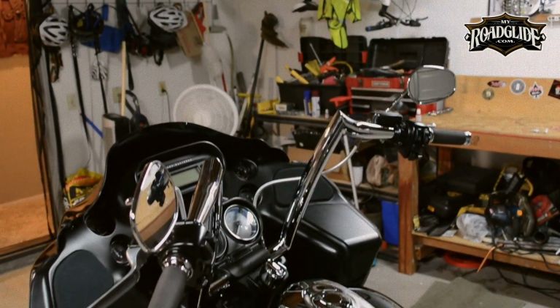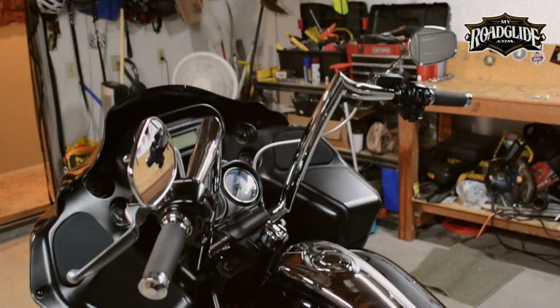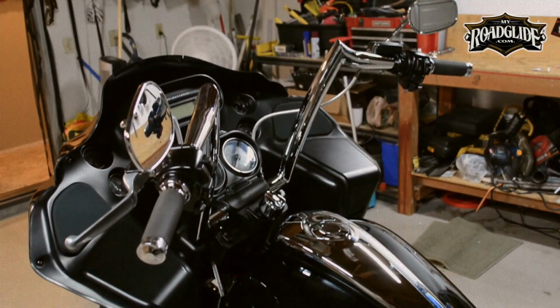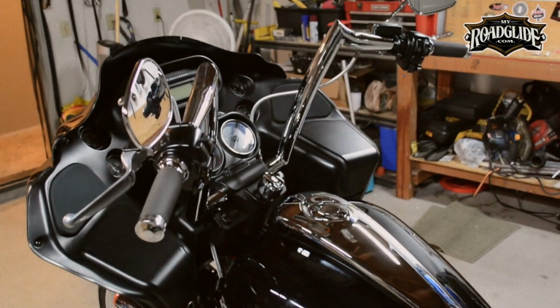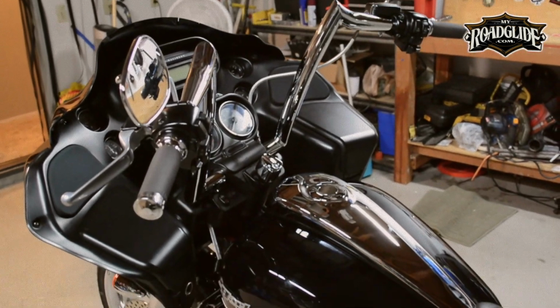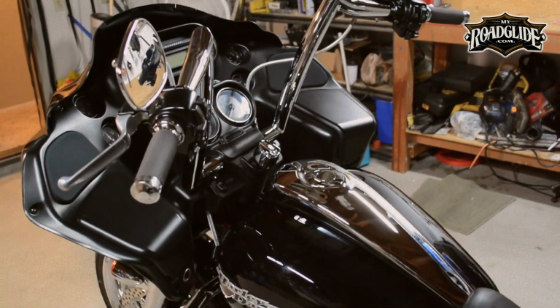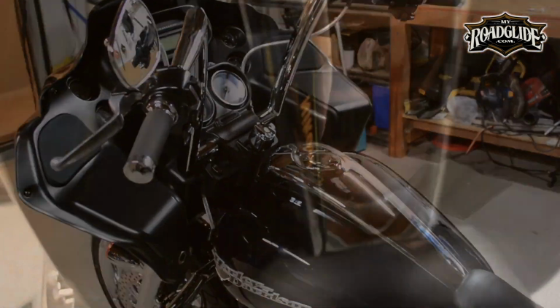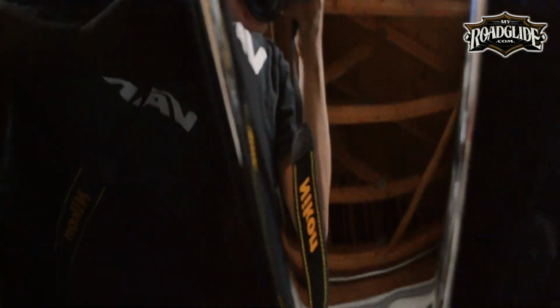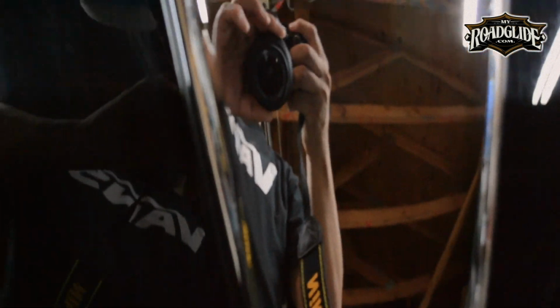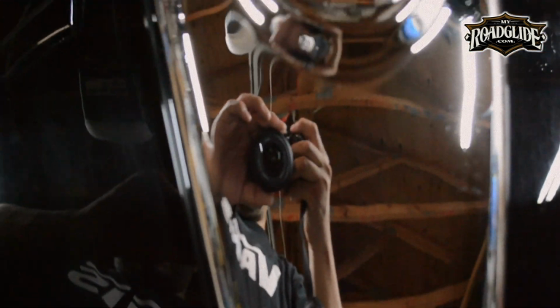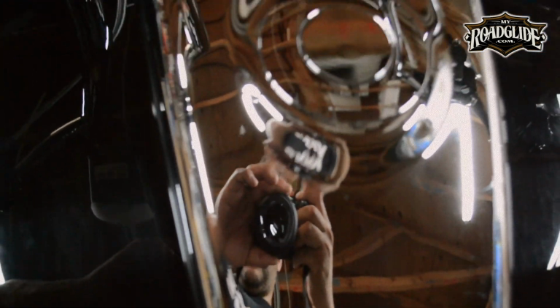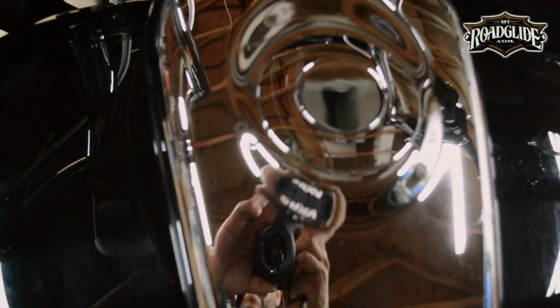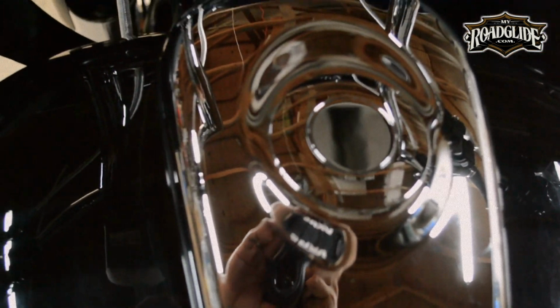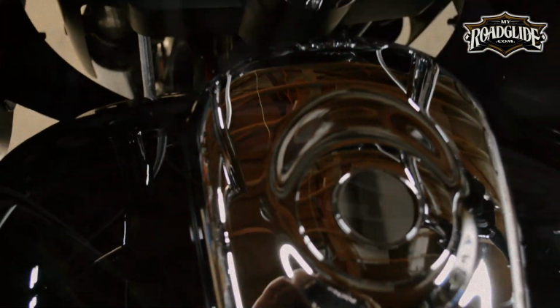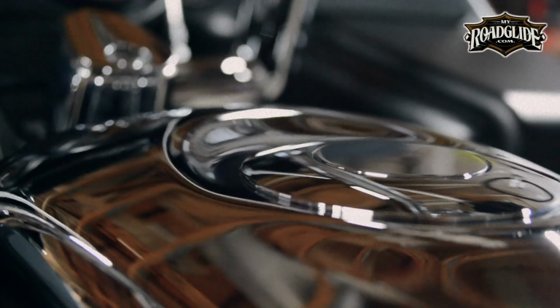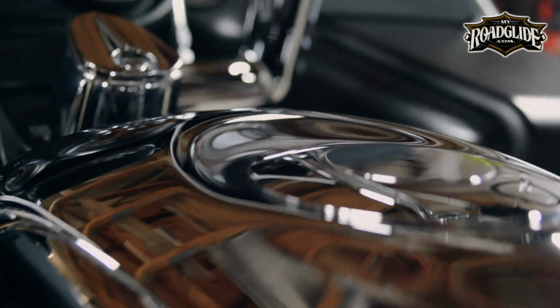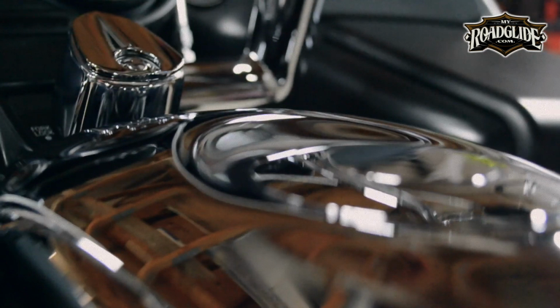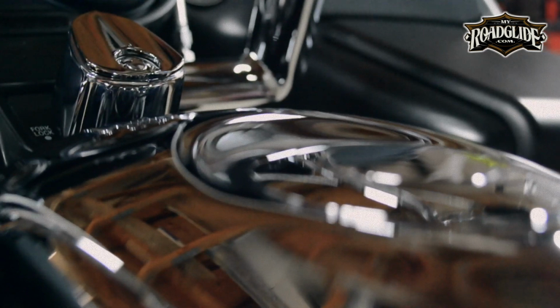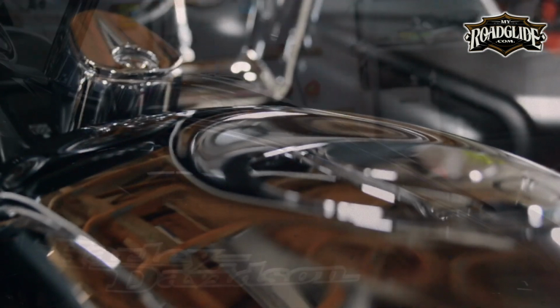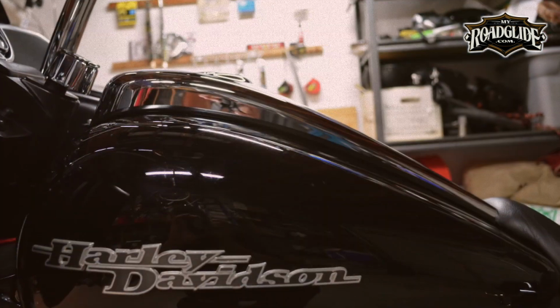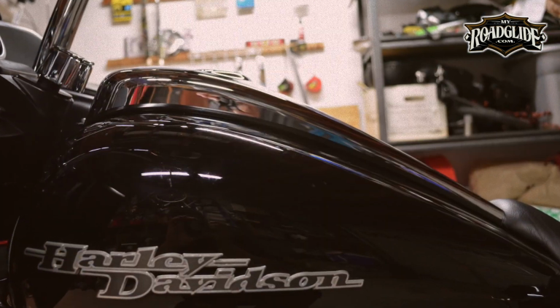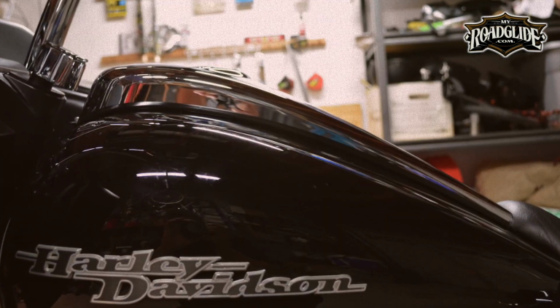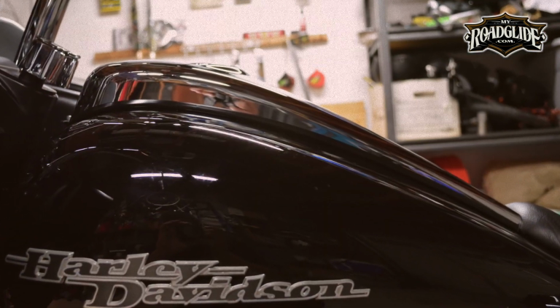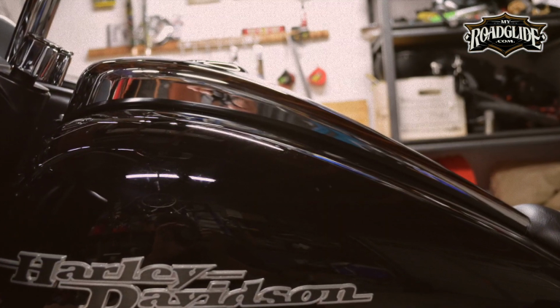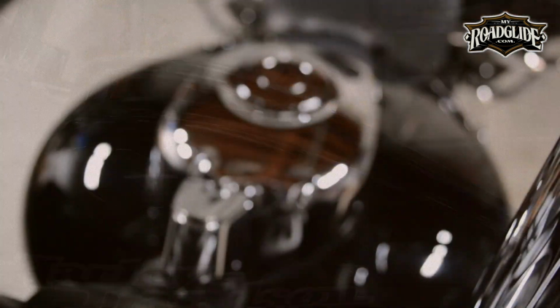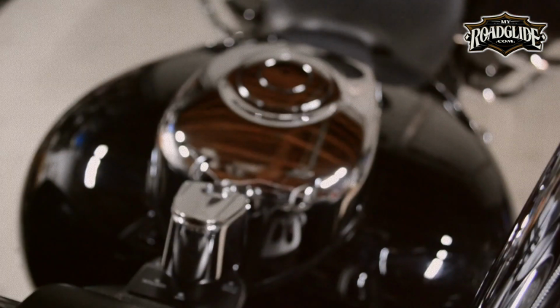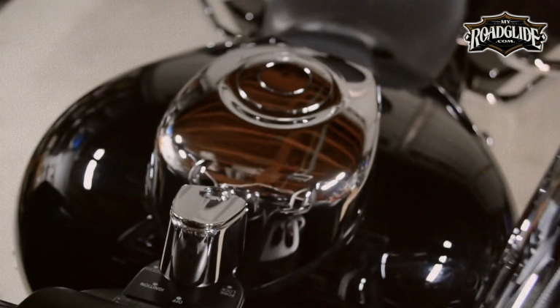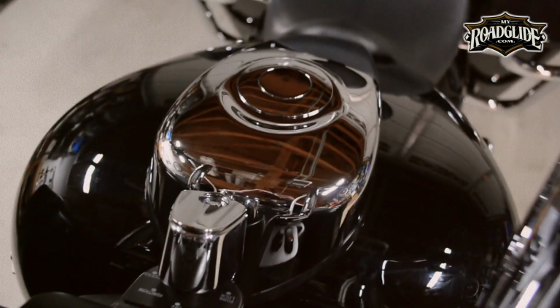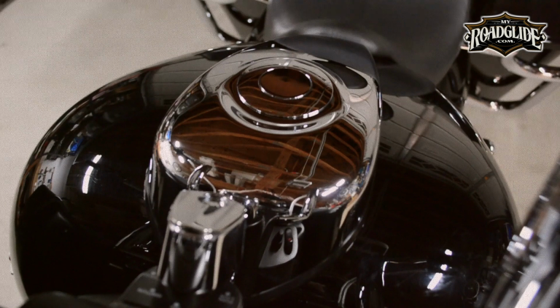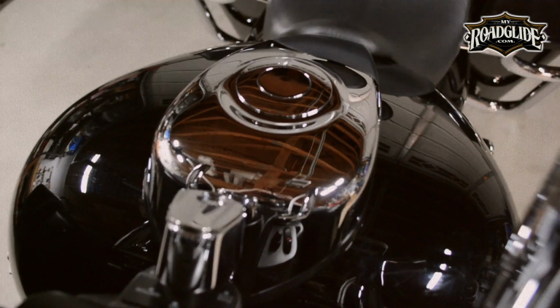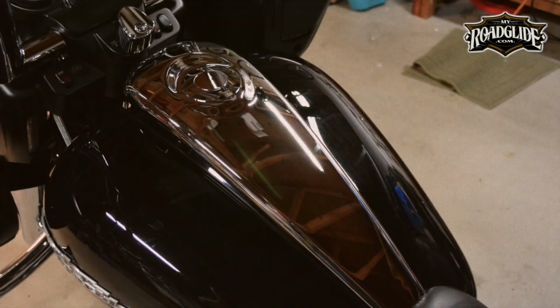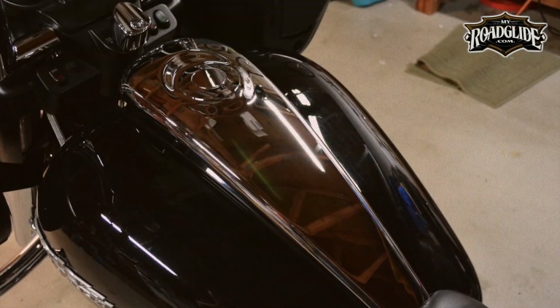Now our thoughts on these two products. The Curvaceous Dash is a beautiful piece. Its simple yet elegant styling flows perfectly with the shape of Harley's Touring Tank. It looks great painted and looks even sexier when it's chromed.